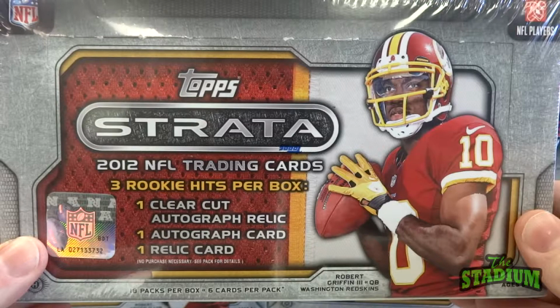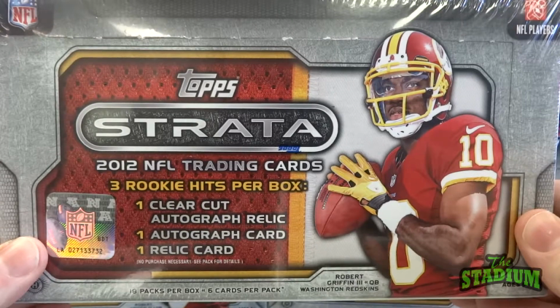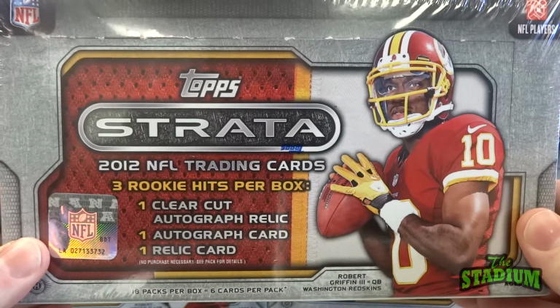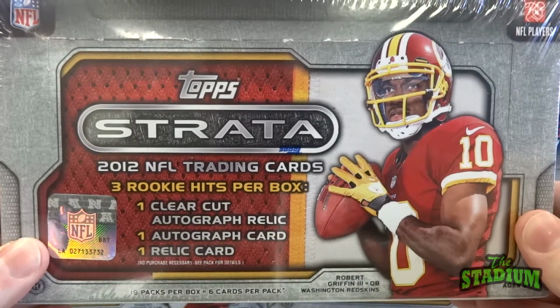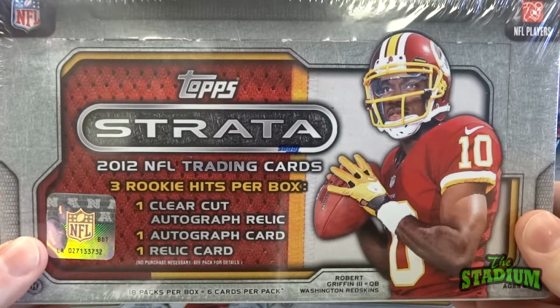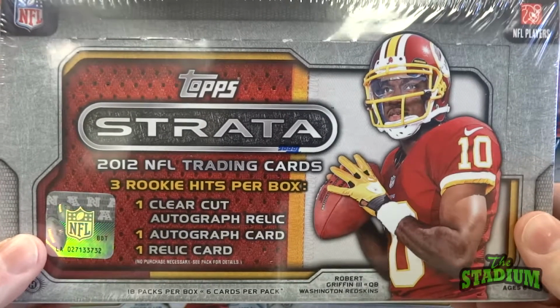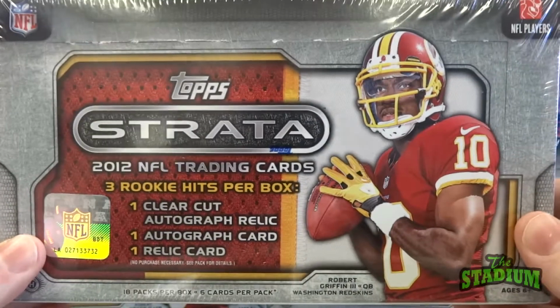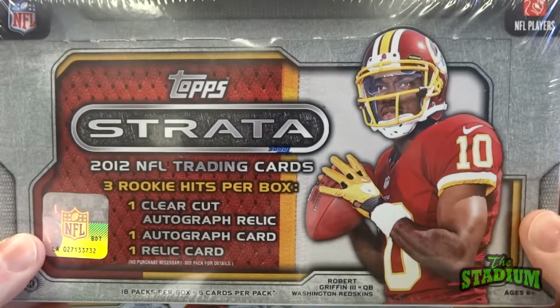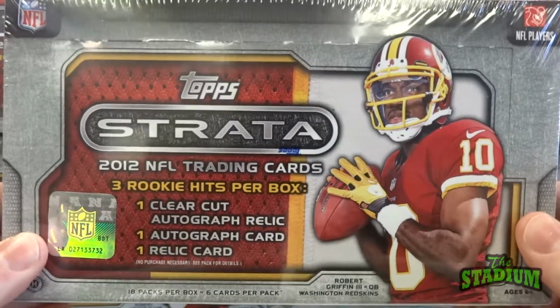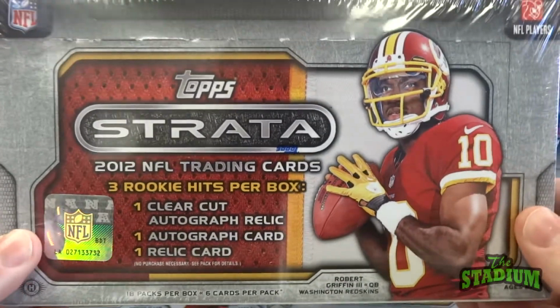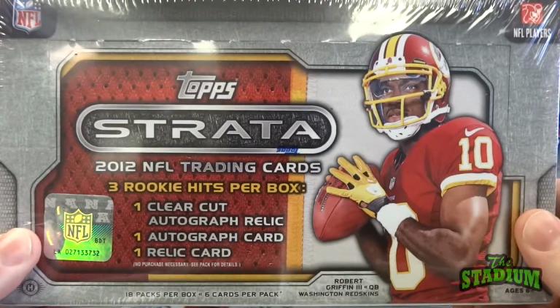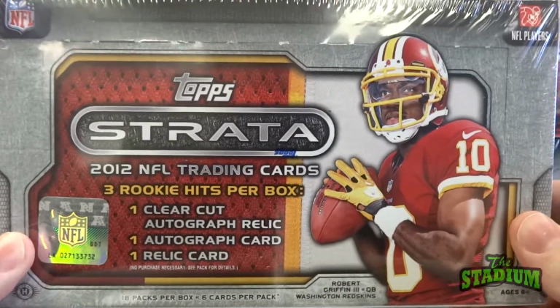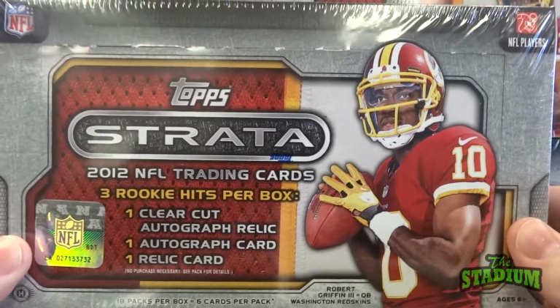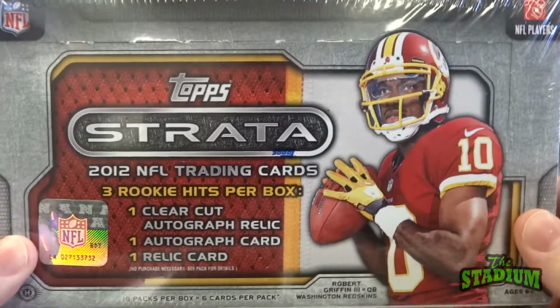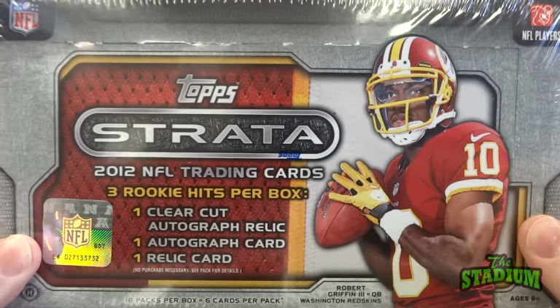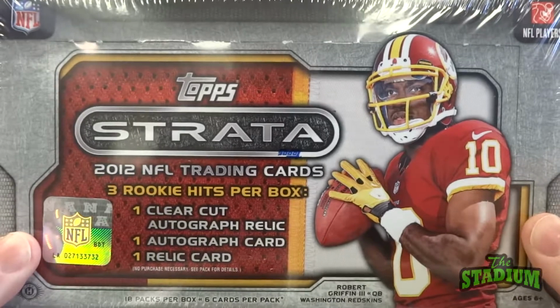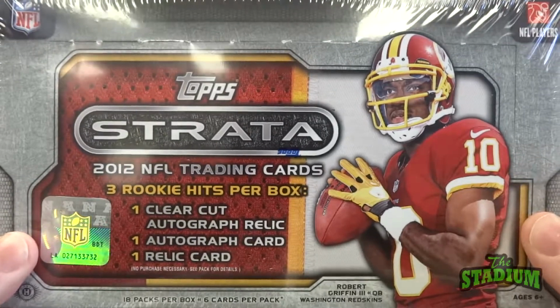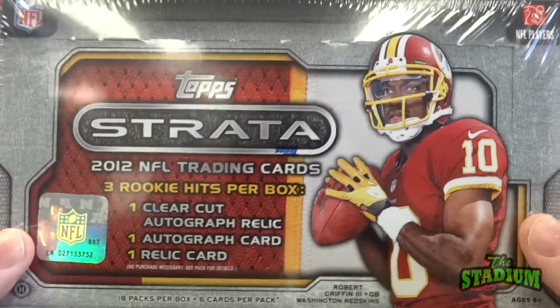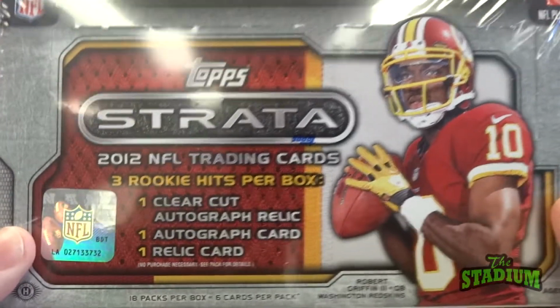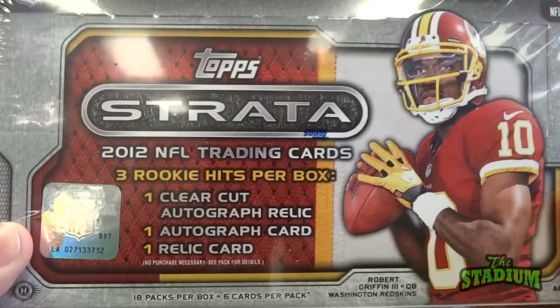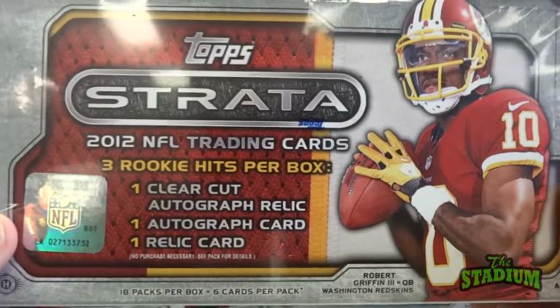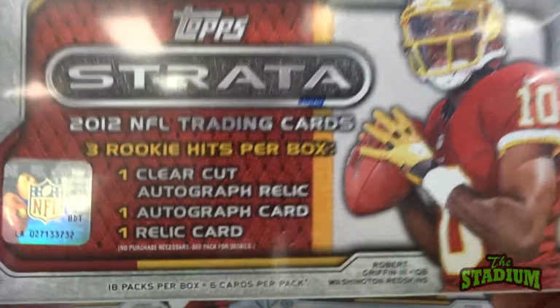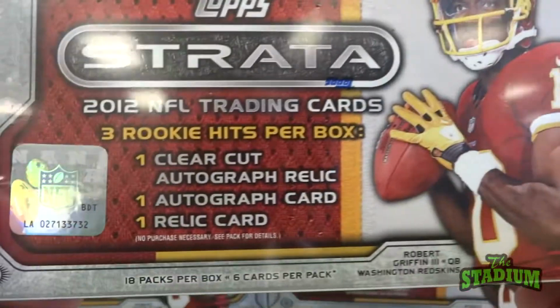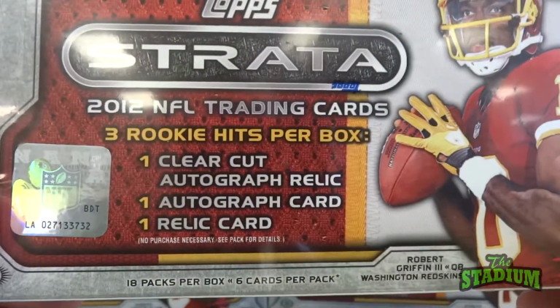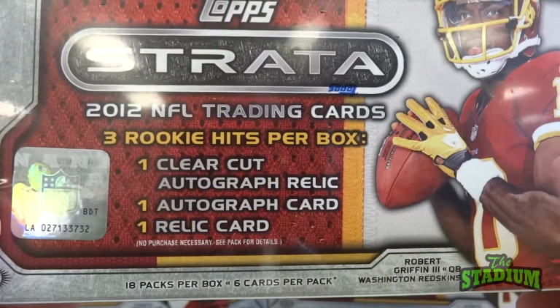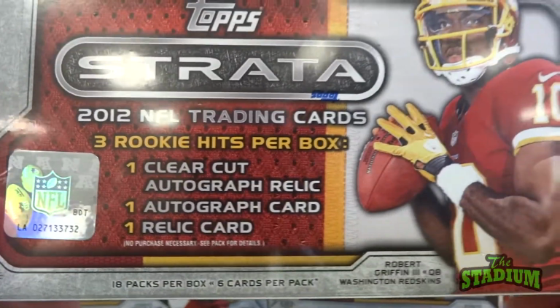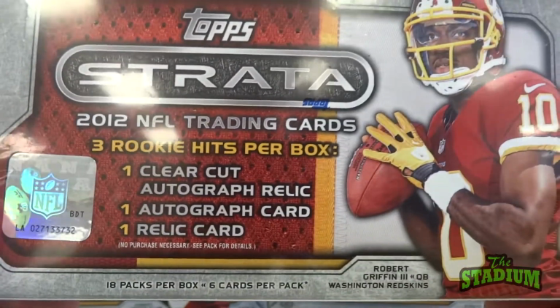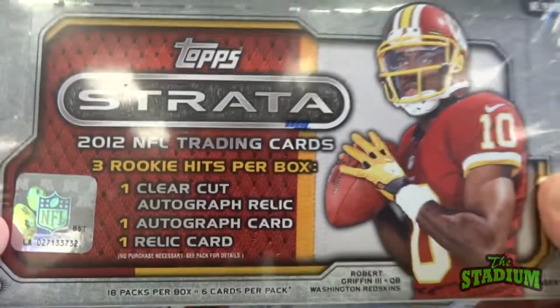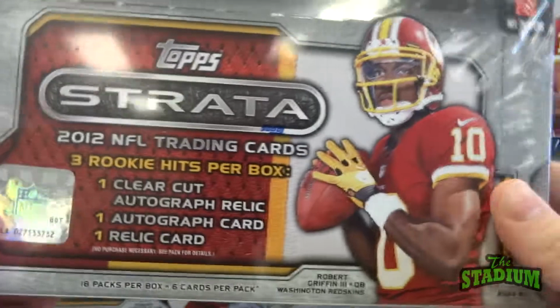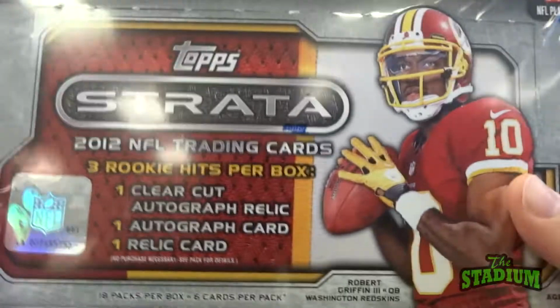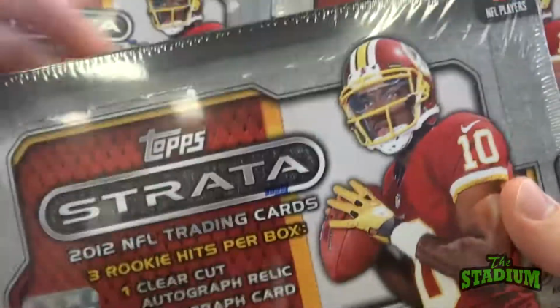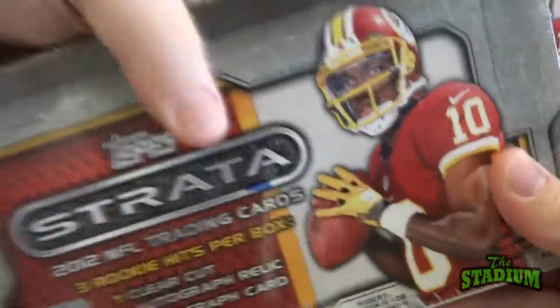Hello, this is Mike at the stadium in Bay City, Michigan, and today we're going to be opening a box of 2012 Topps Strata, which has one clear-cut autograph relic, one autograph card, and one relic card per box.